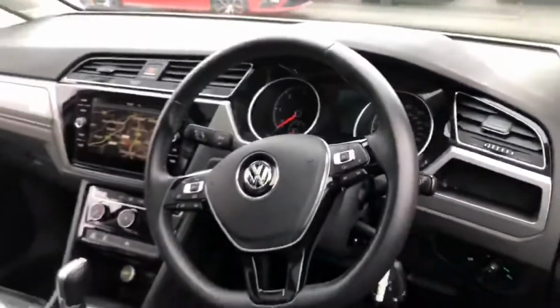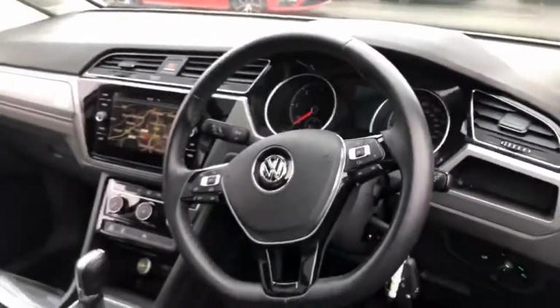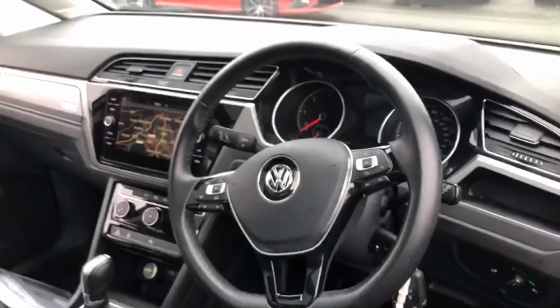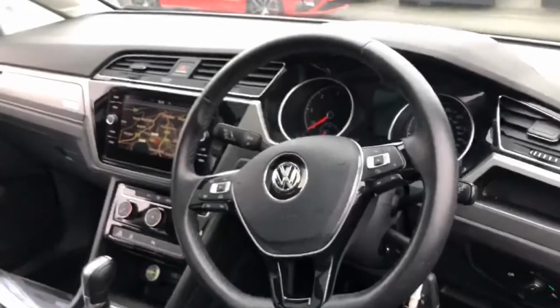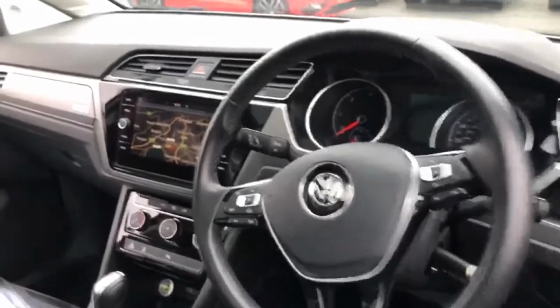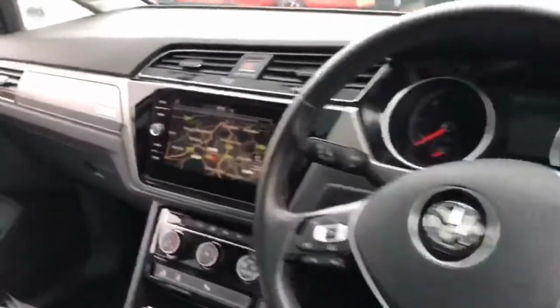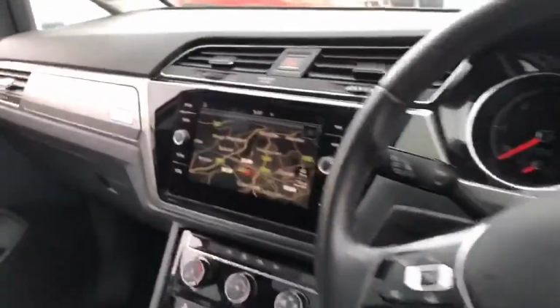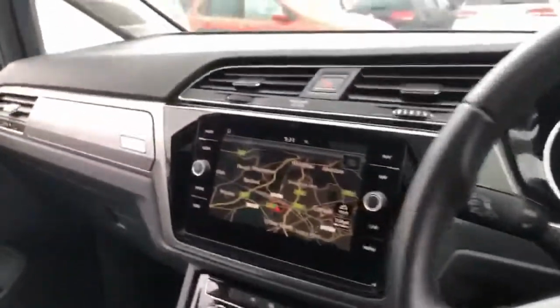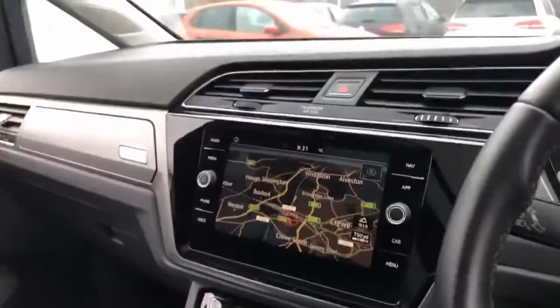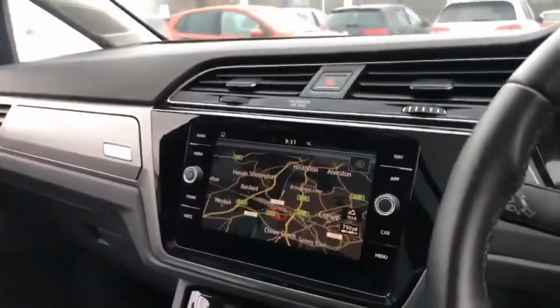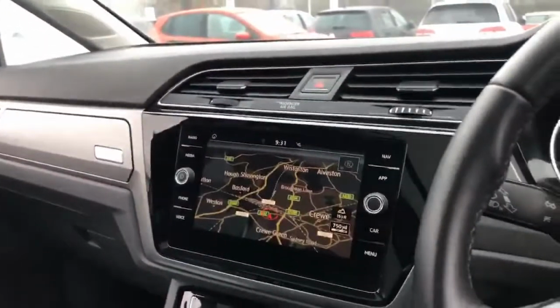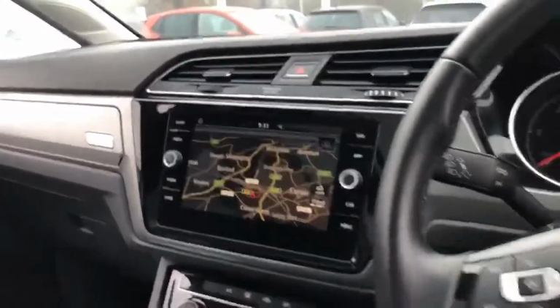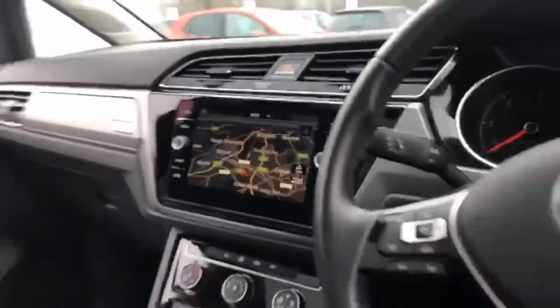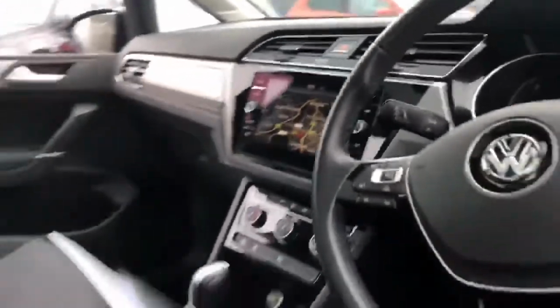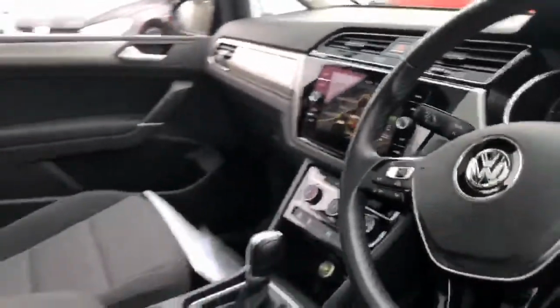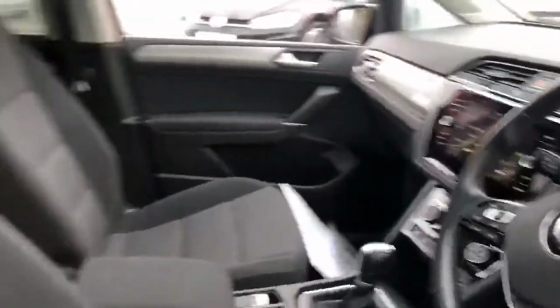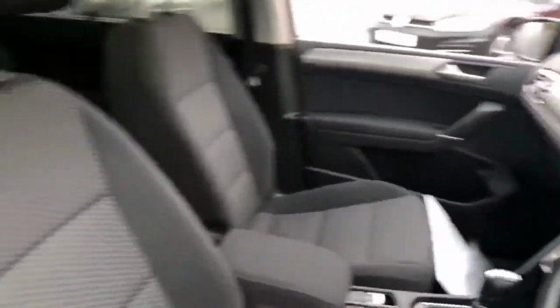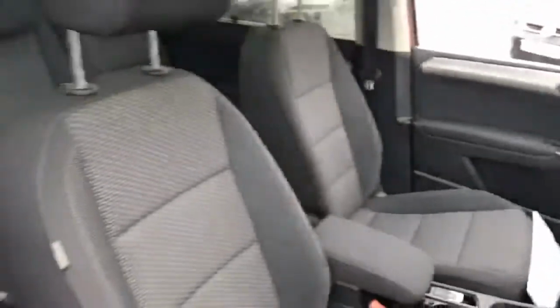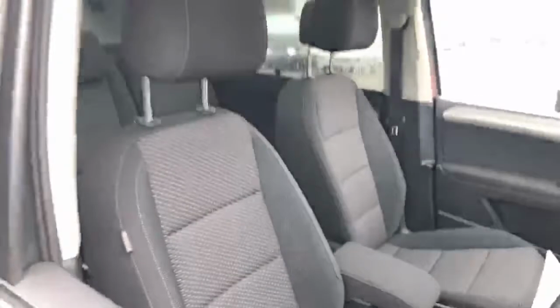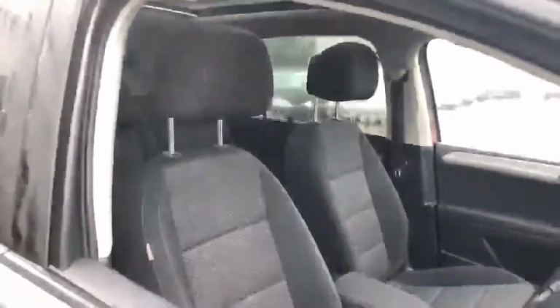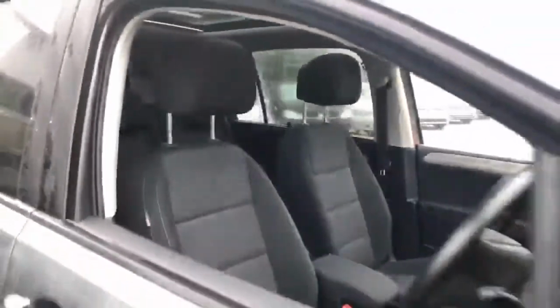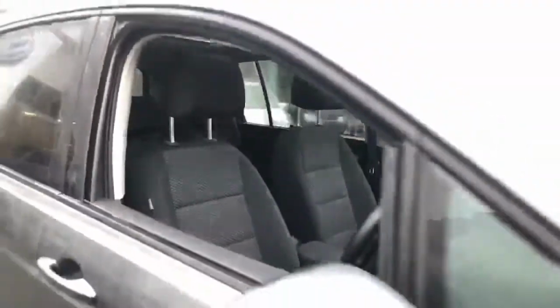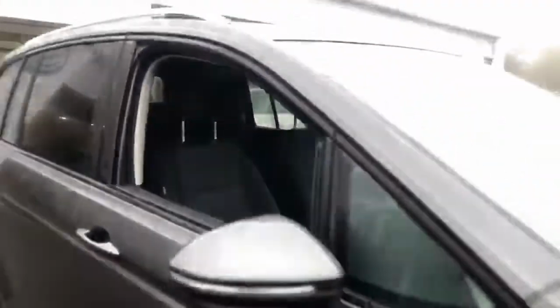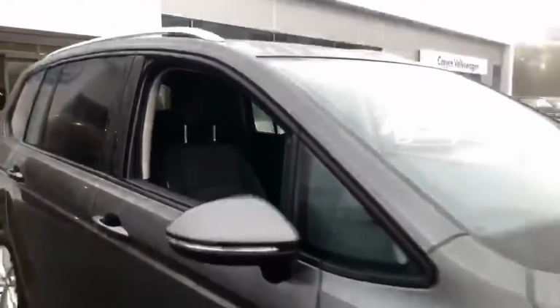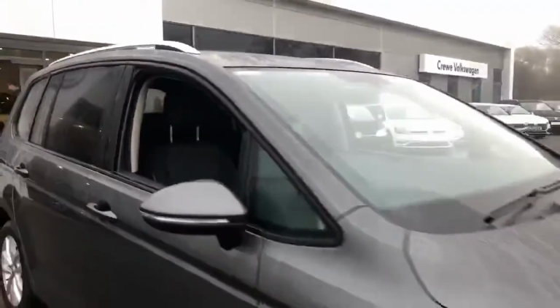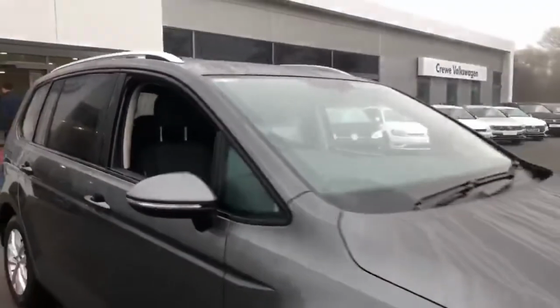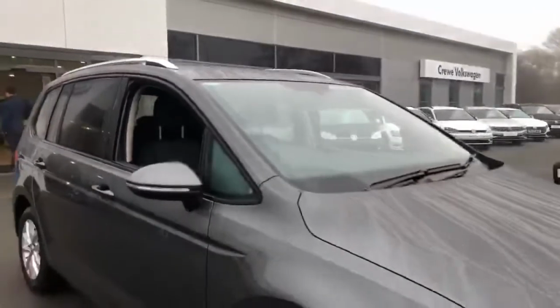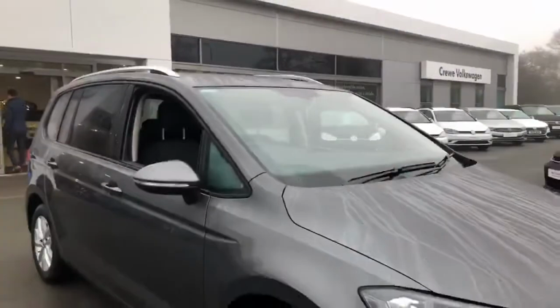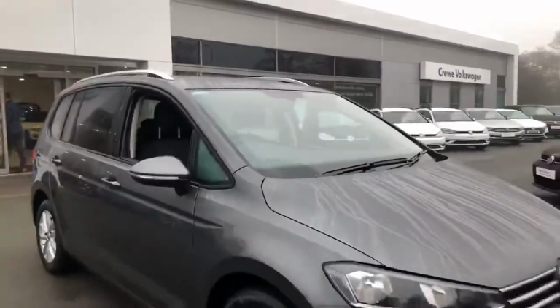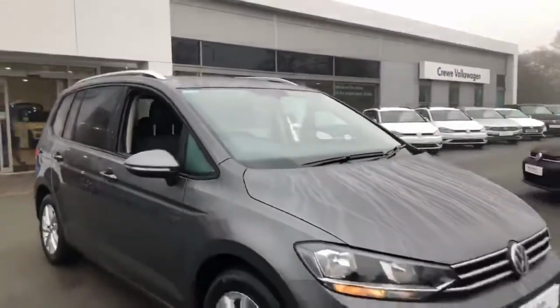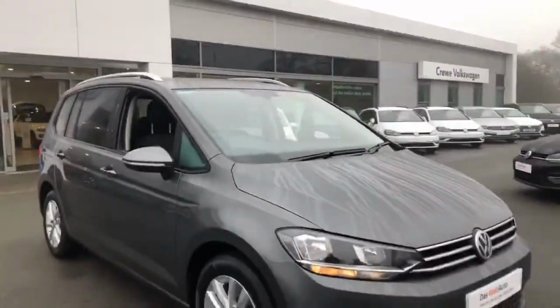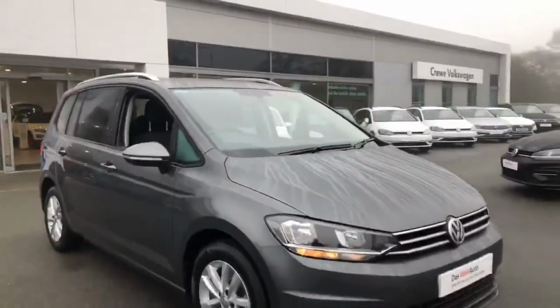If you have any questions about the car, financing, or to discuss a part exchange, then we'd be happy to help. Give us a call on the number provided, or alternatively drop us a message.